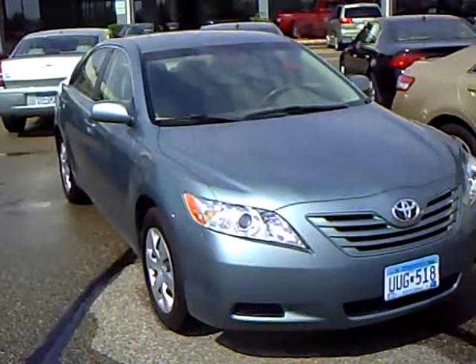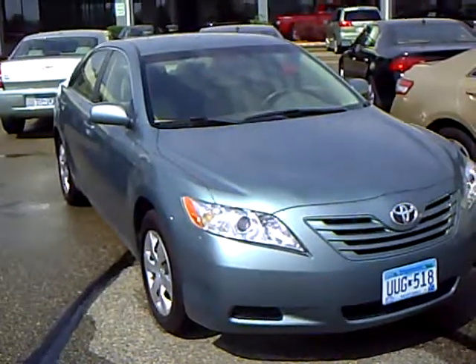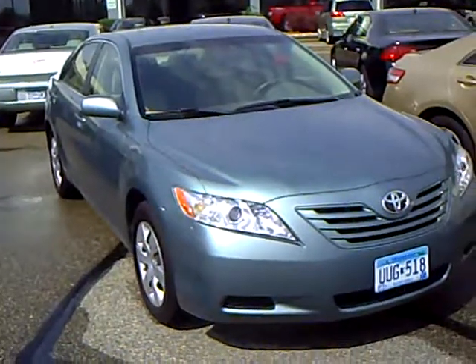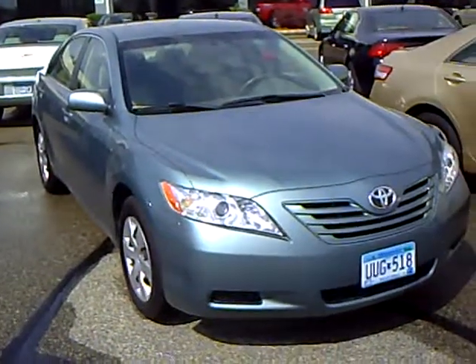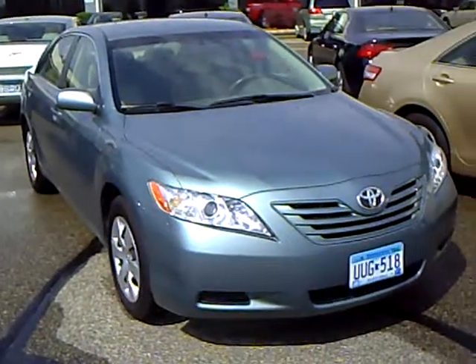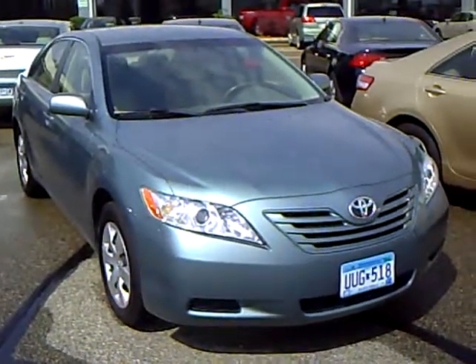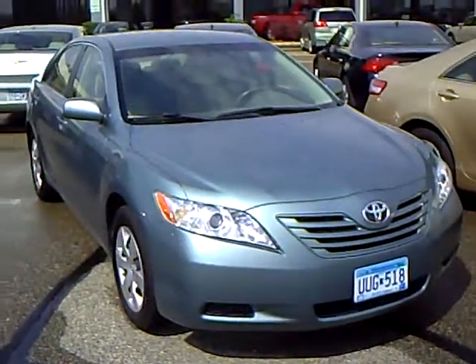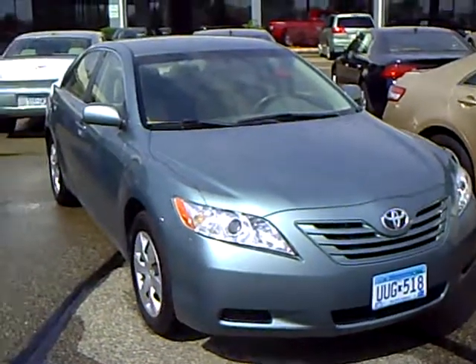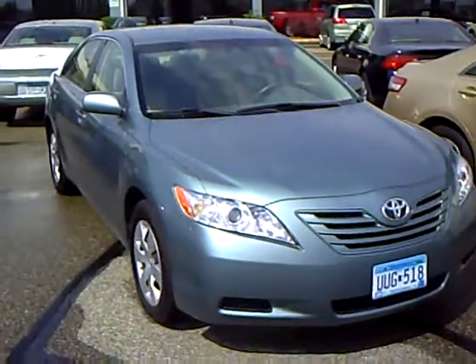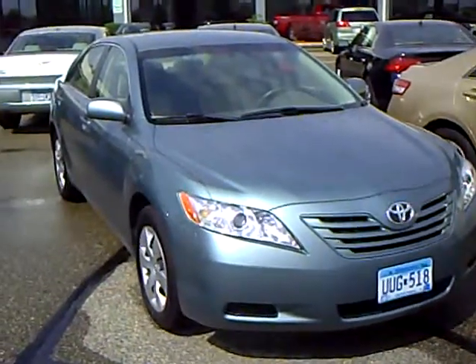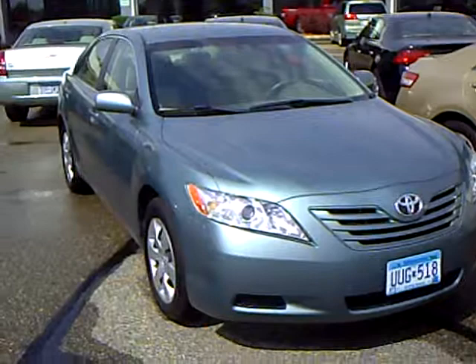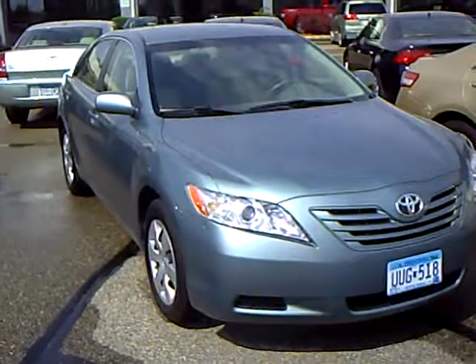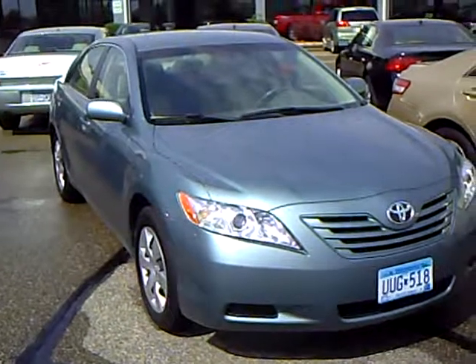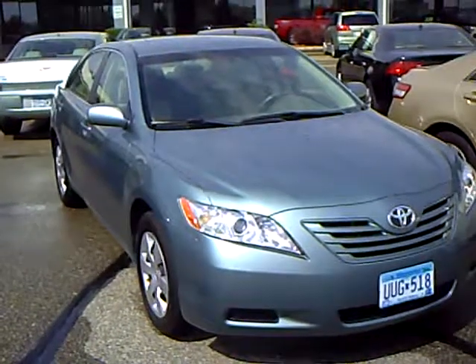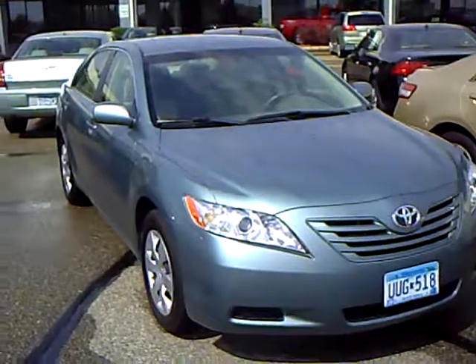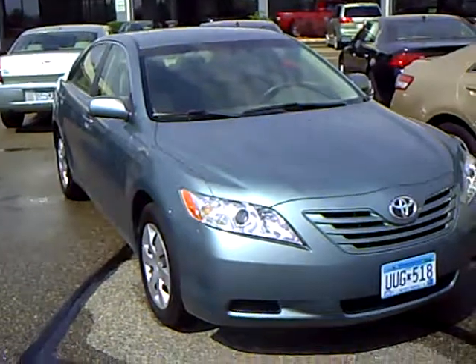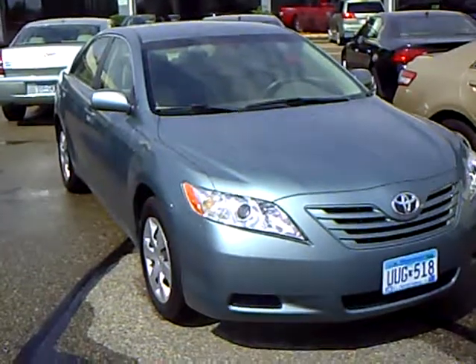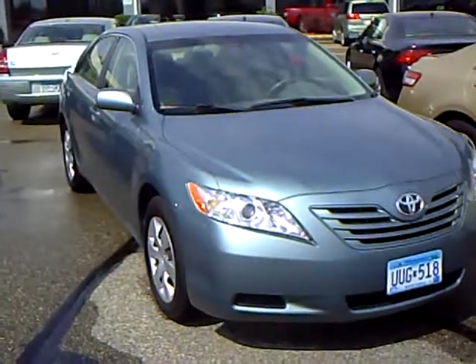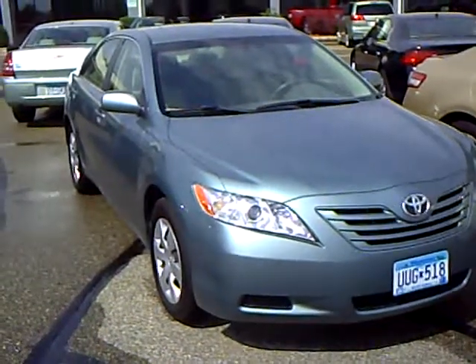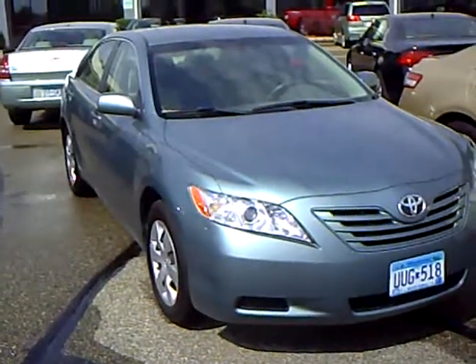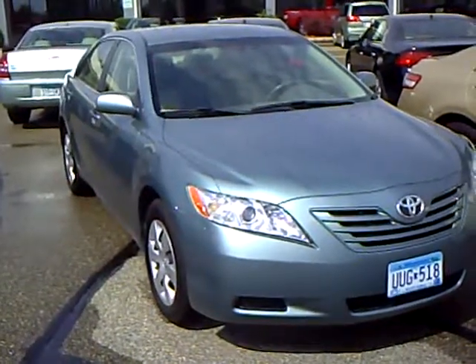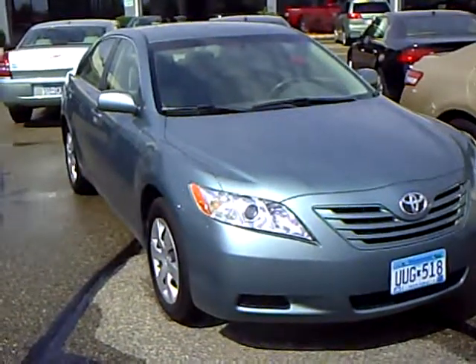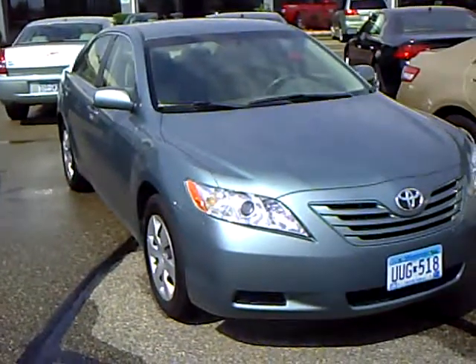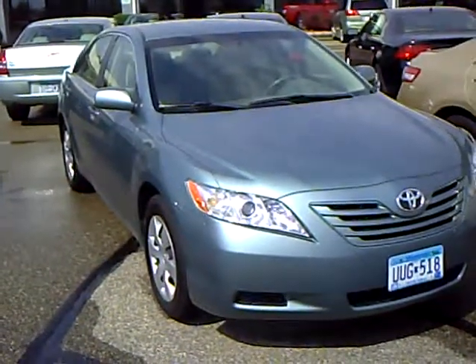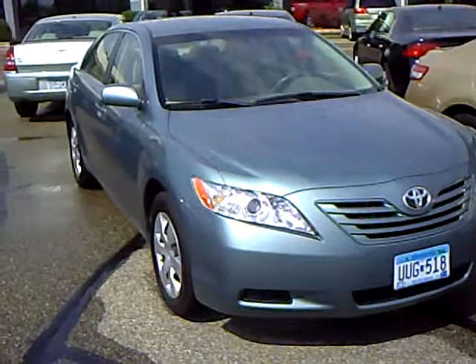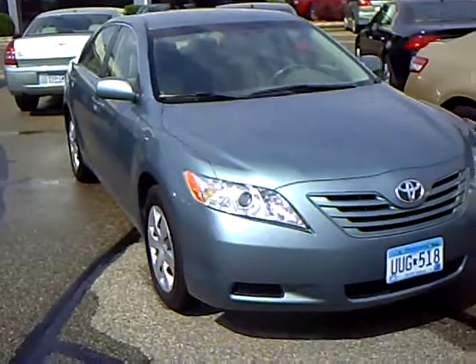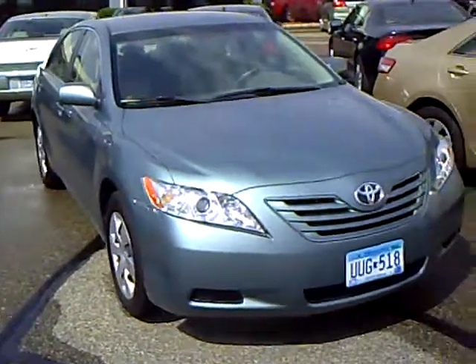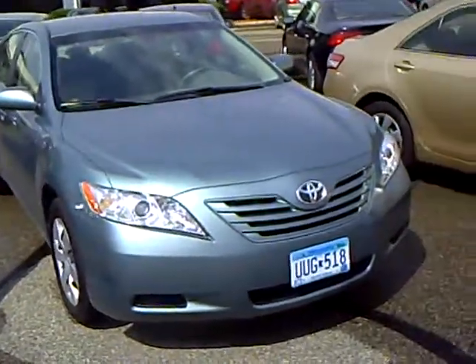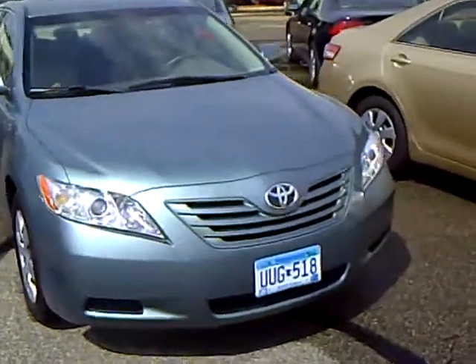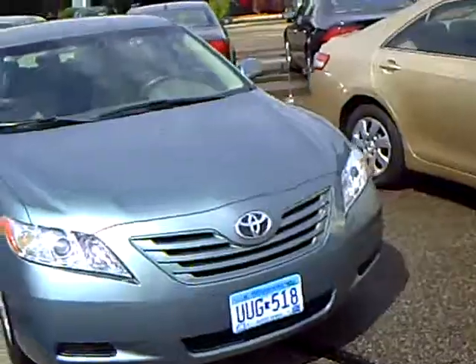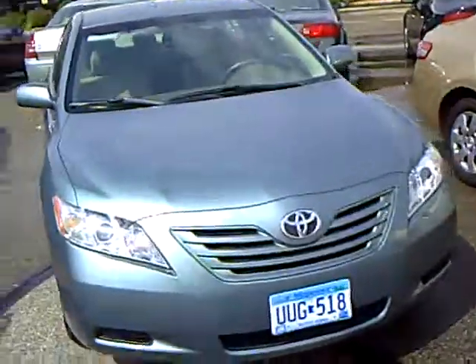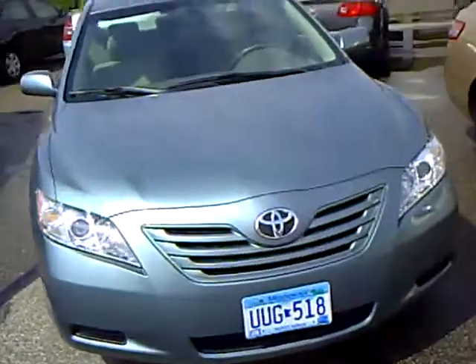Hi, this is Robert Ruder from Mills Auto Center in Wilmer, Minnesota. This is a 2007 Toyota Camry LE four-cylinder engine. Stock number is 4T120317A.